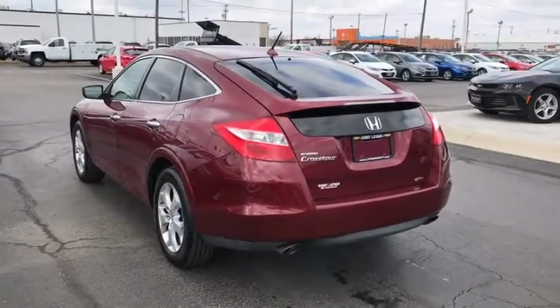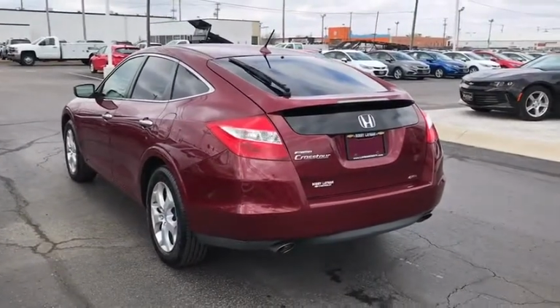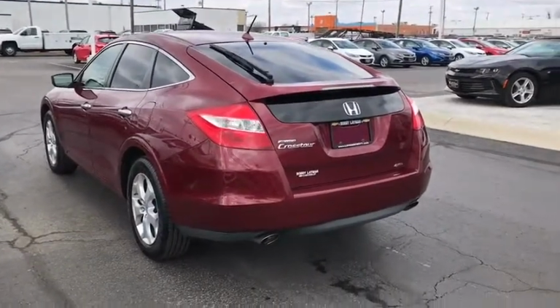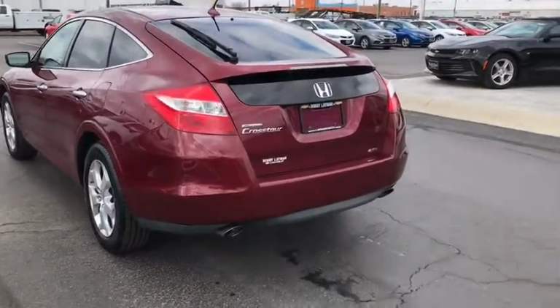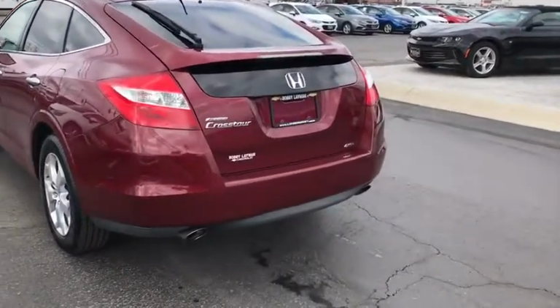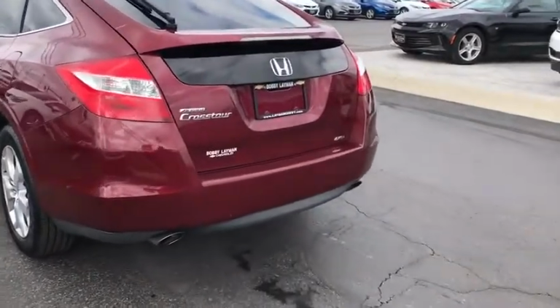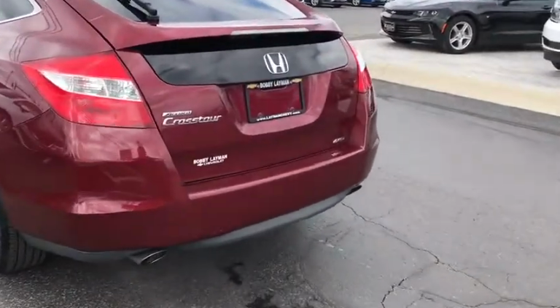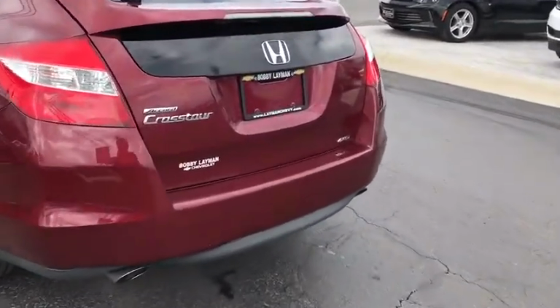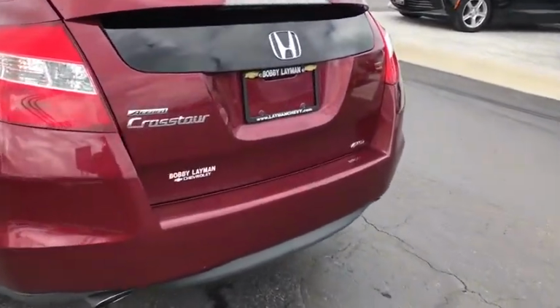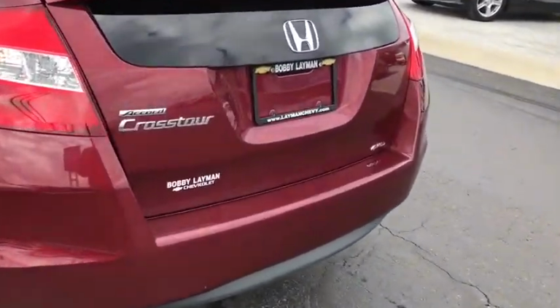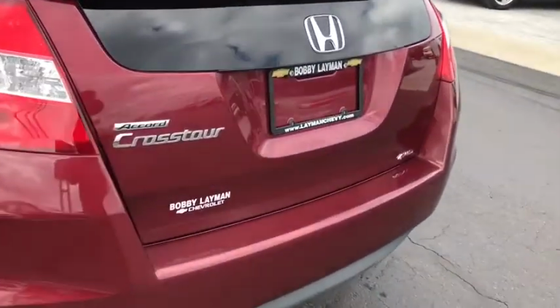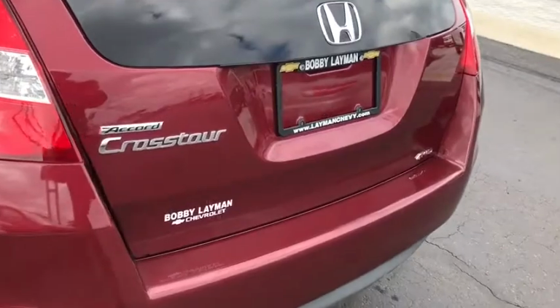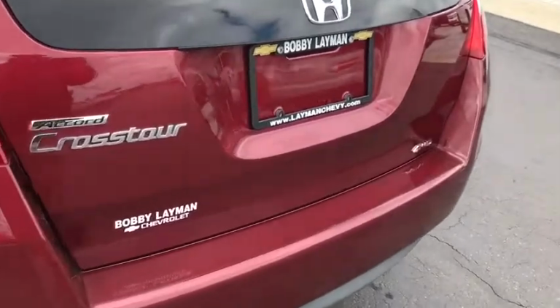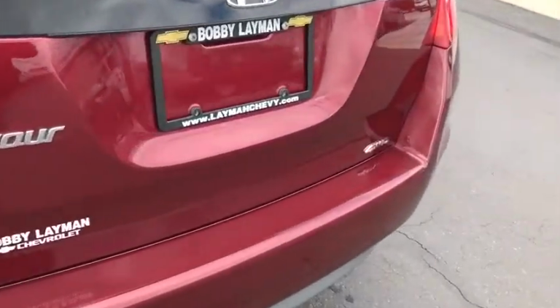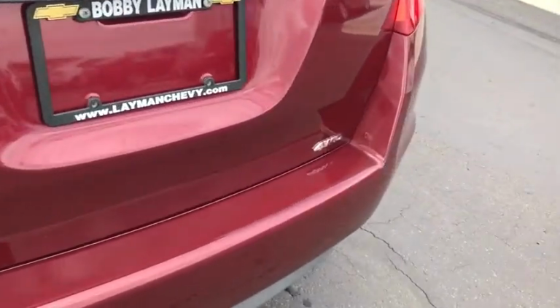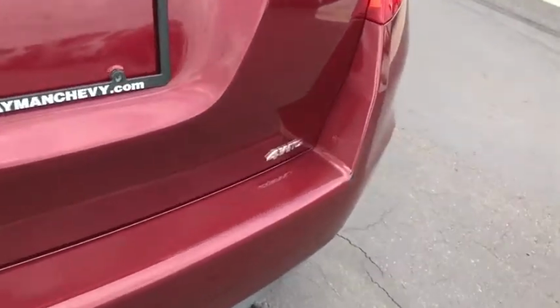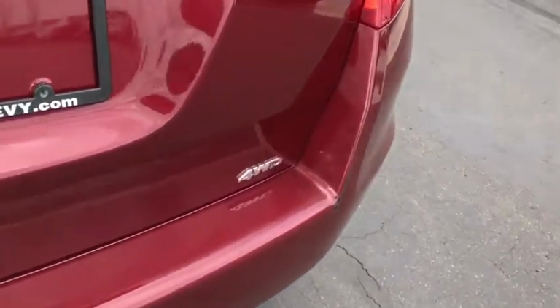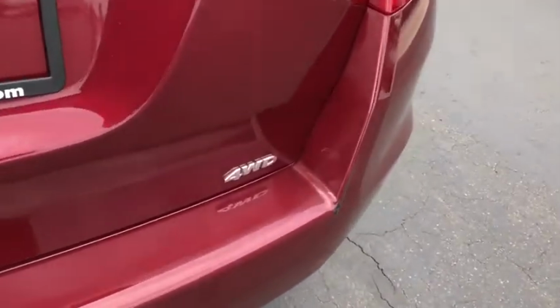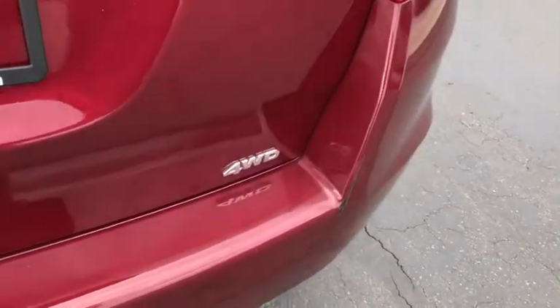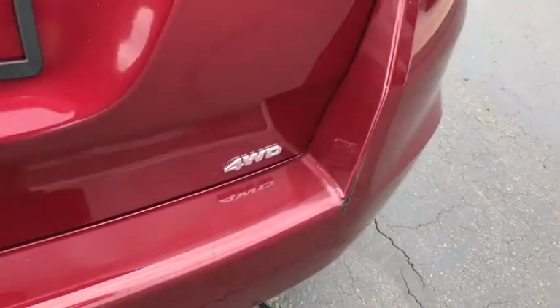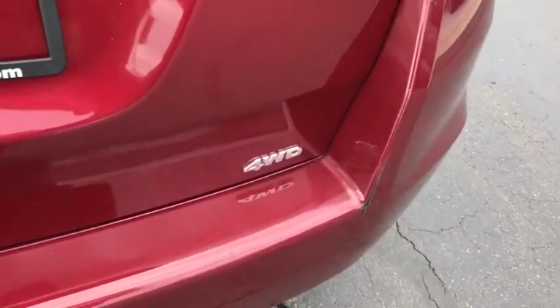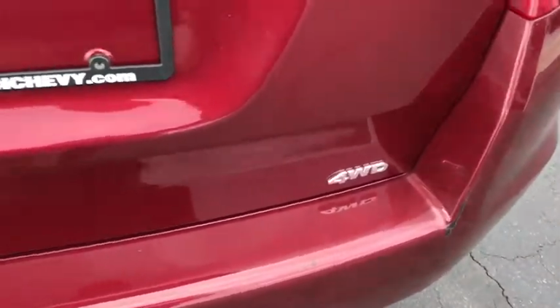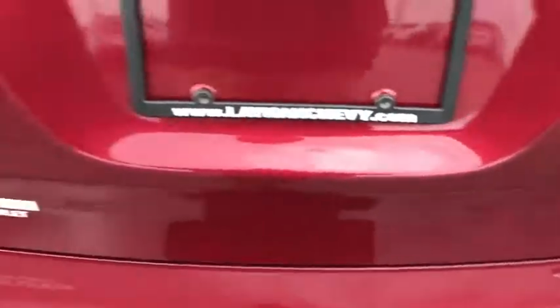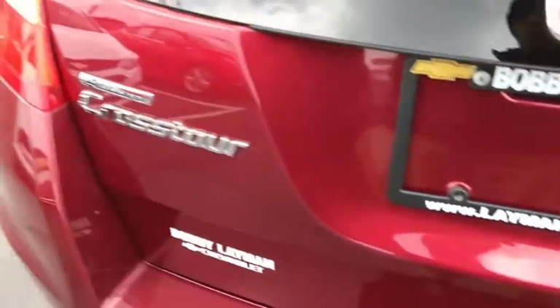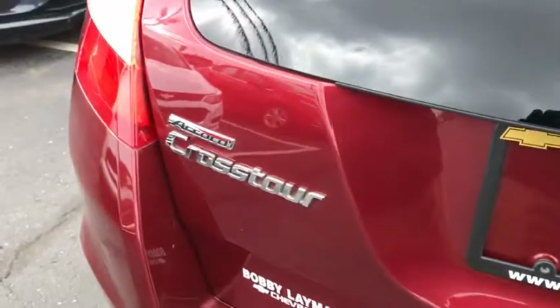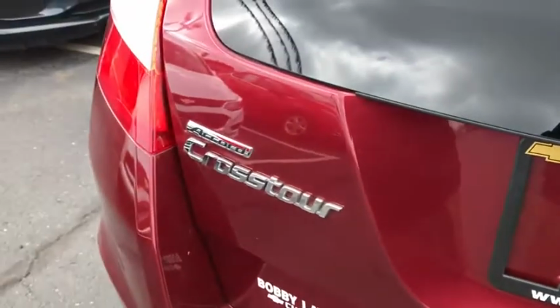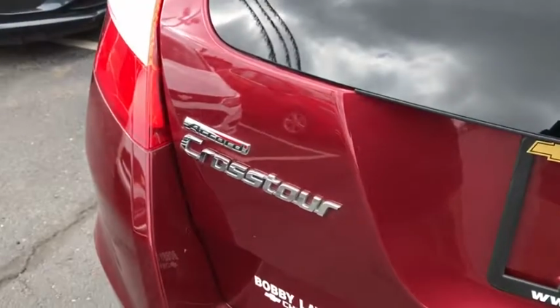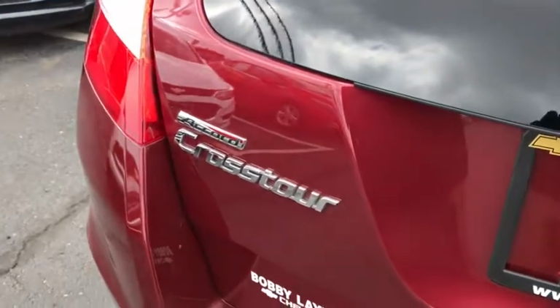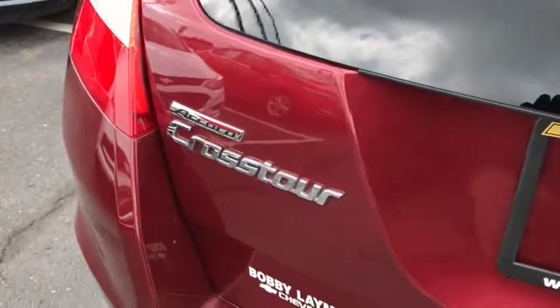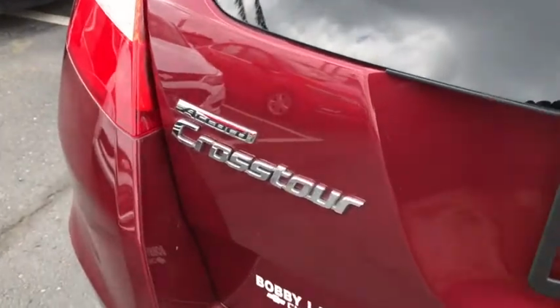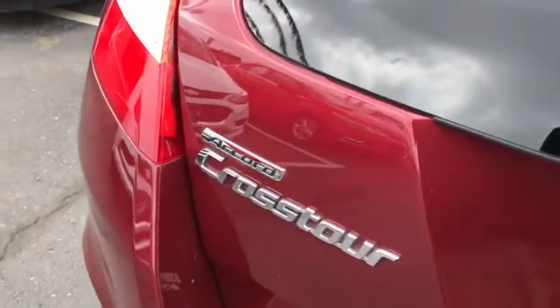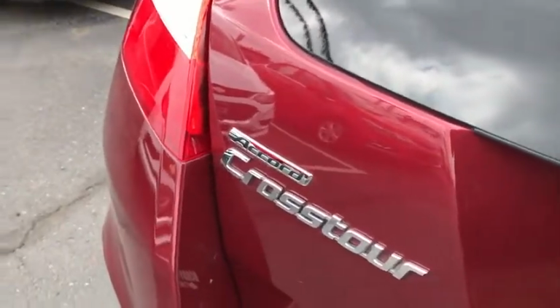Rear window defroster. Power windows. Electronic stability control. Compass. Heated front seats. Power moonroof. Brake assist. Remote keyless entry. Tachometer. Overhead console.